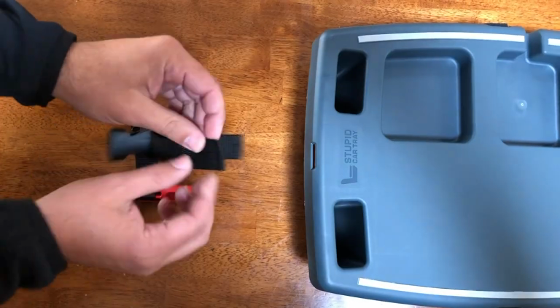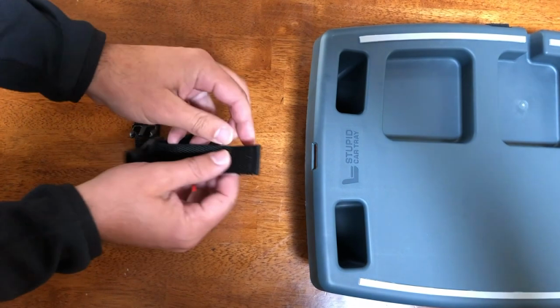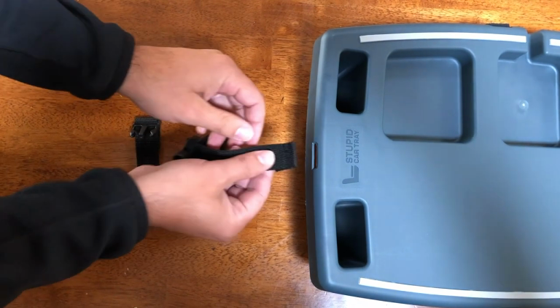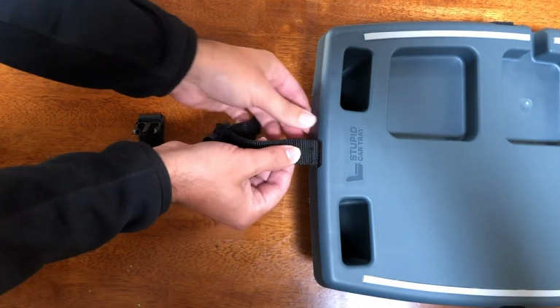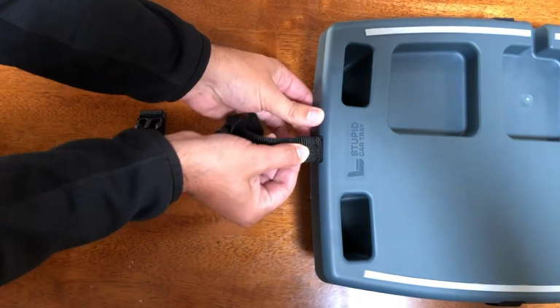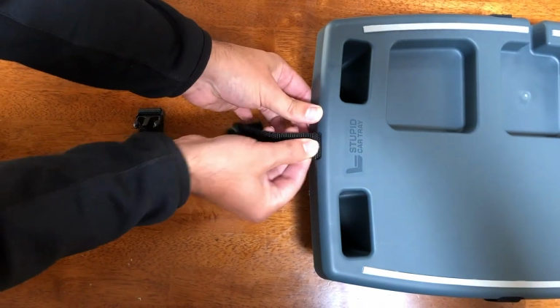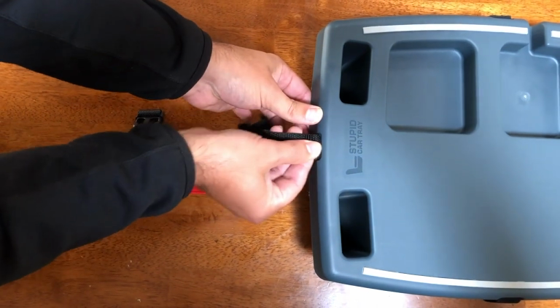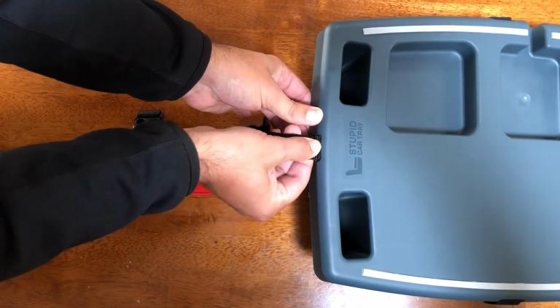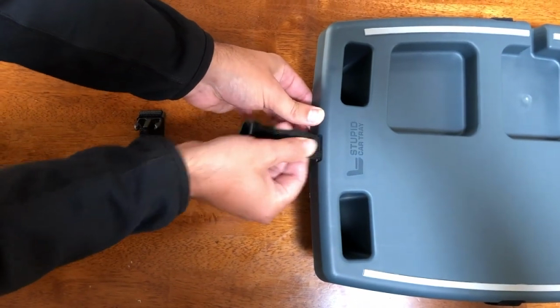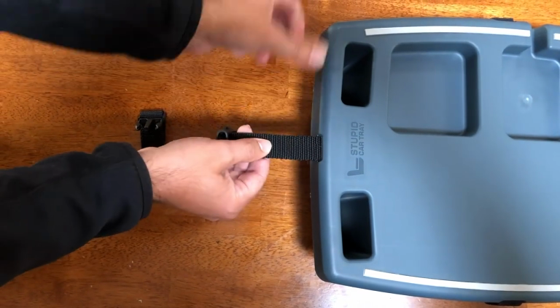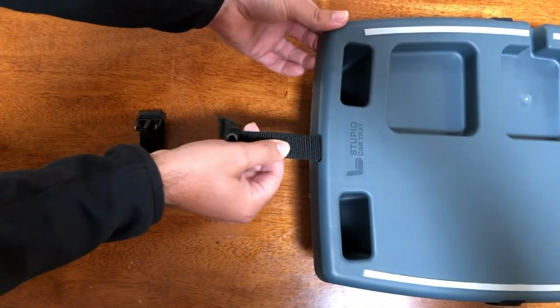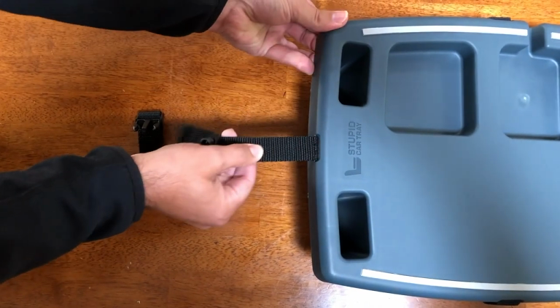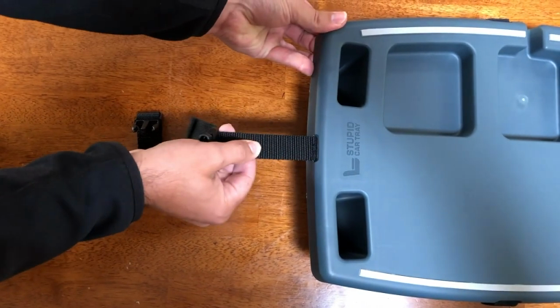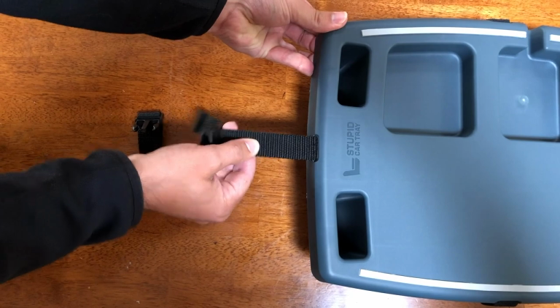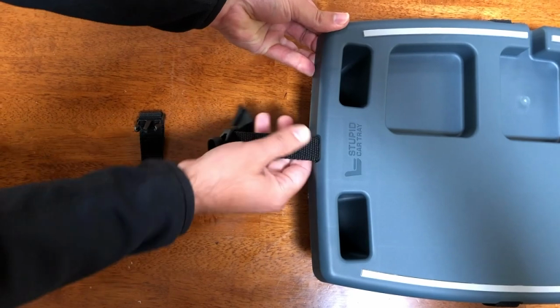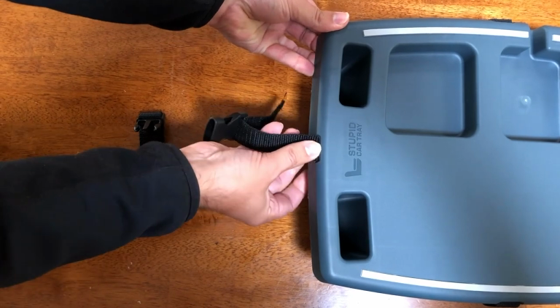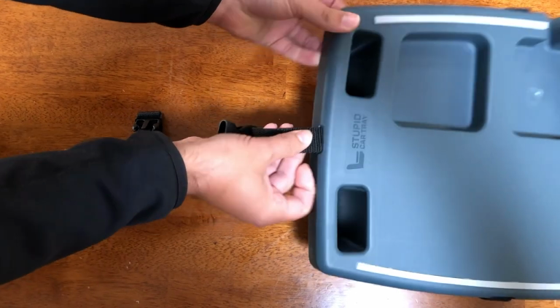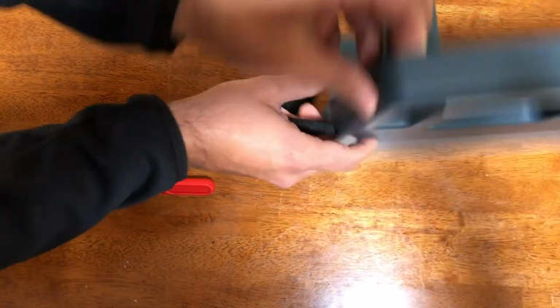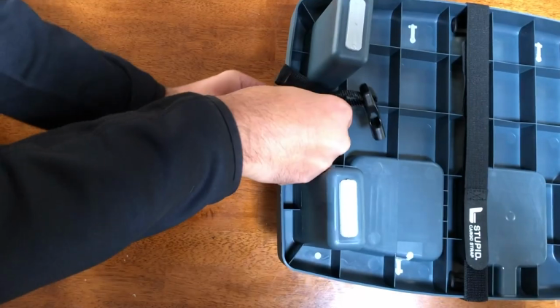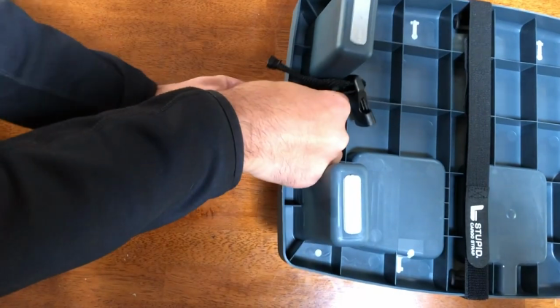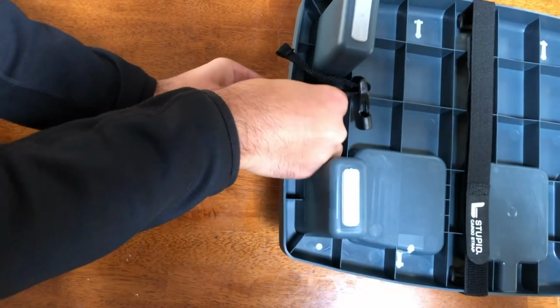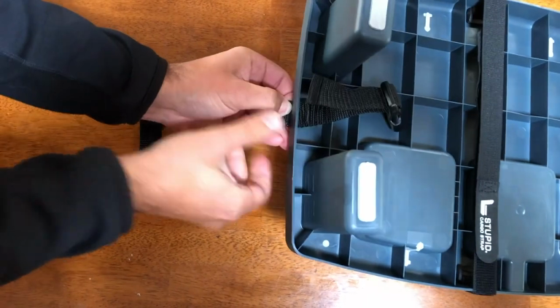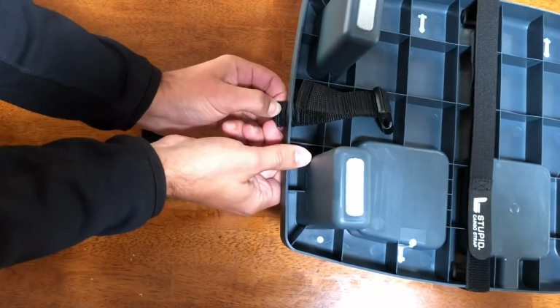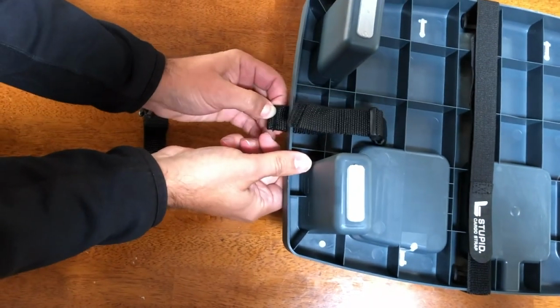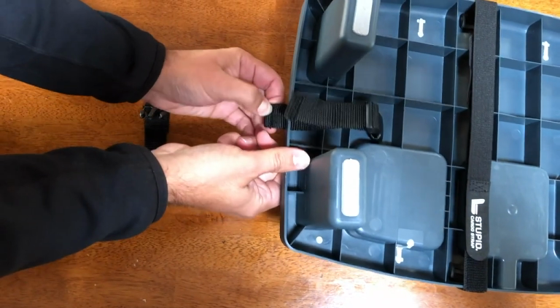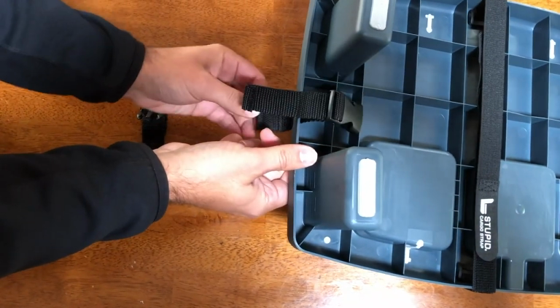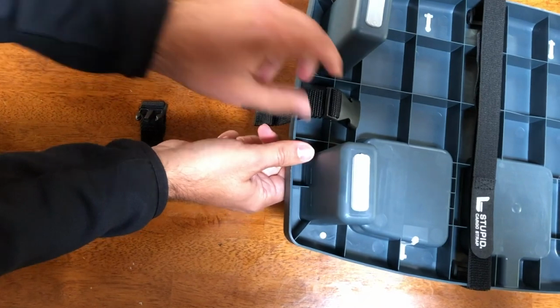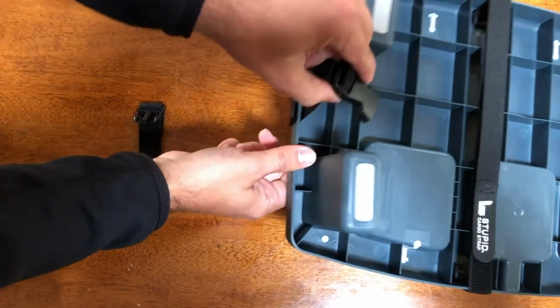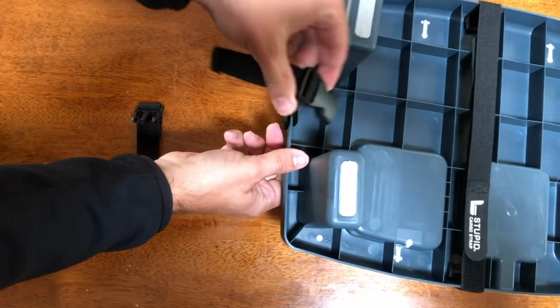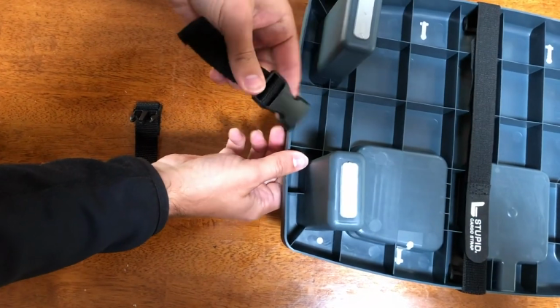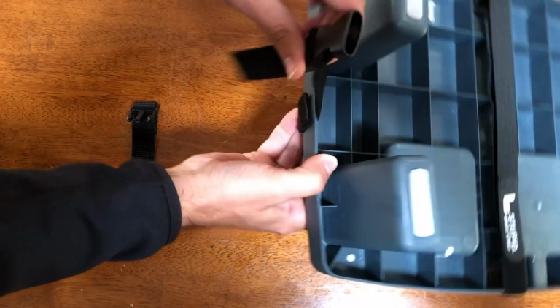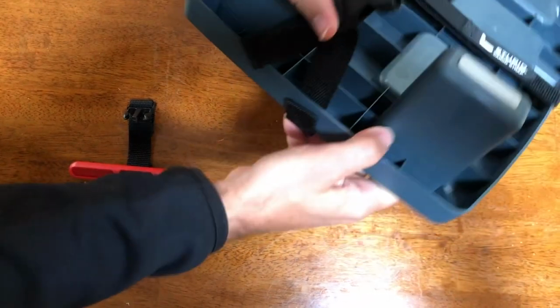You can install it from the front by pushing it through the open slot on the back of the tray and pulling tight. You can also install it through the back by pulling through the back part of the slot, whatever your preference is.